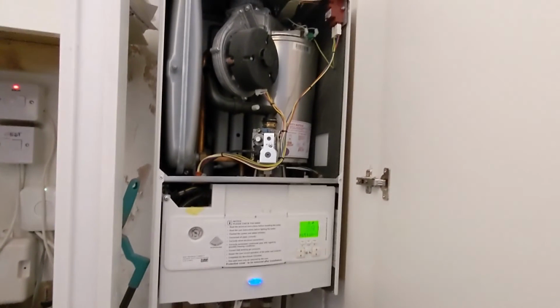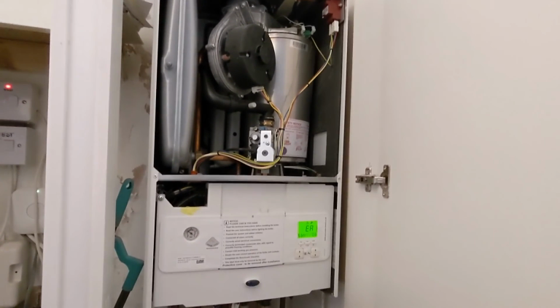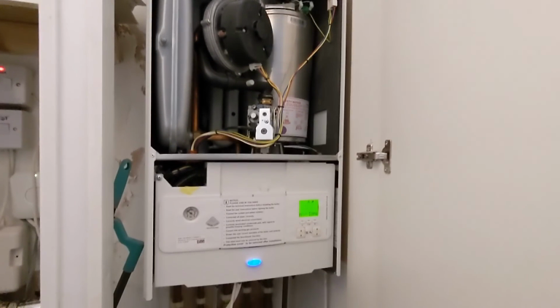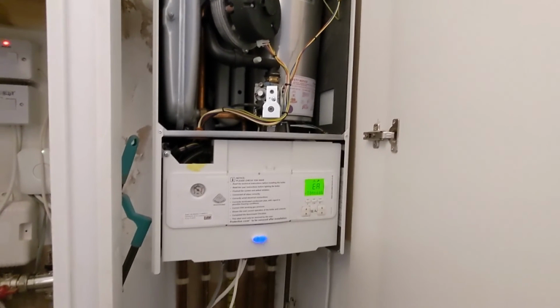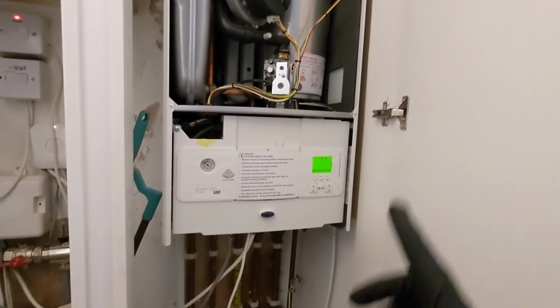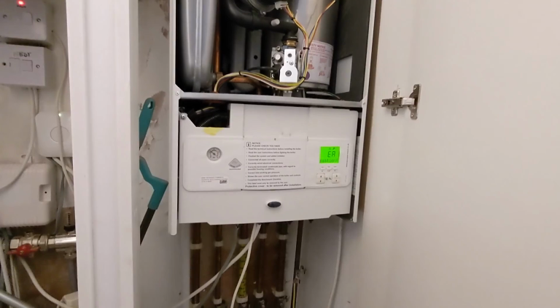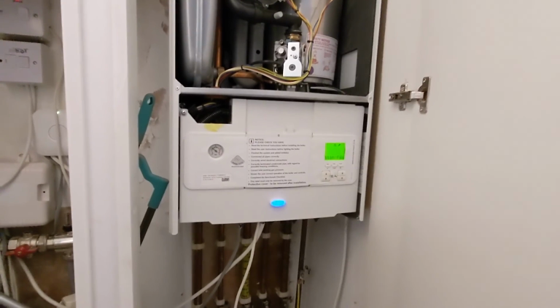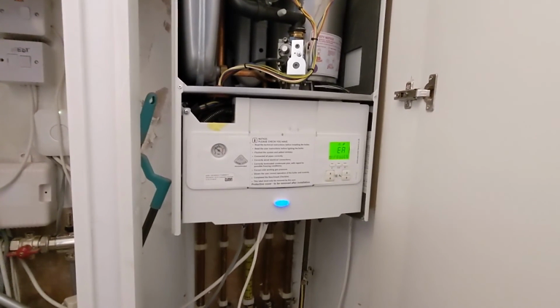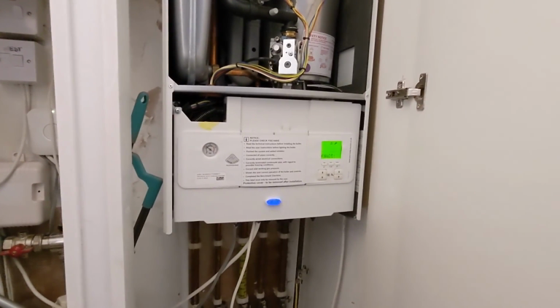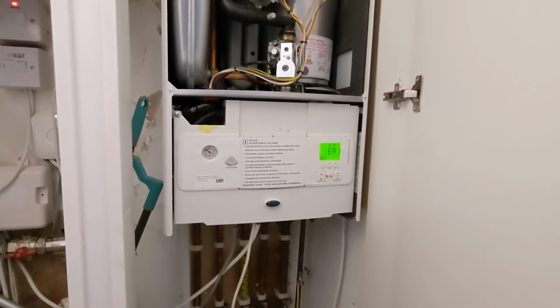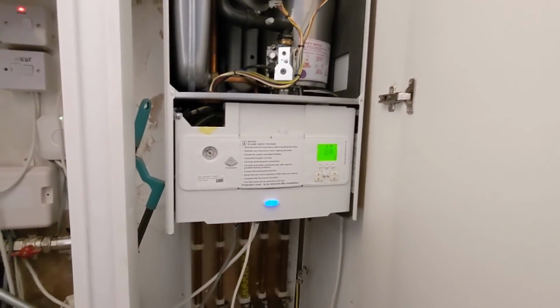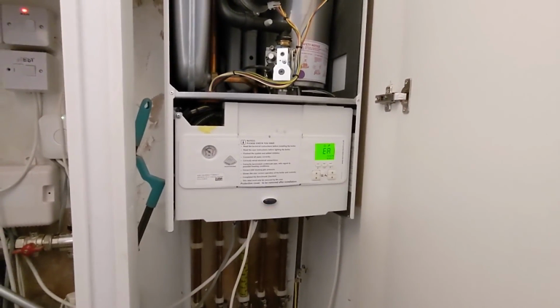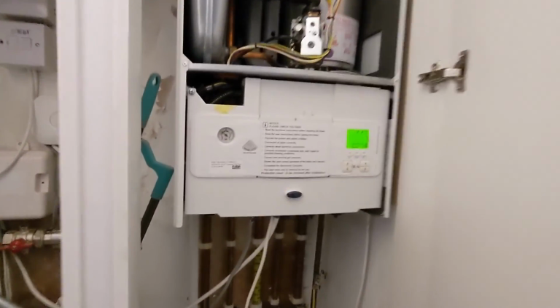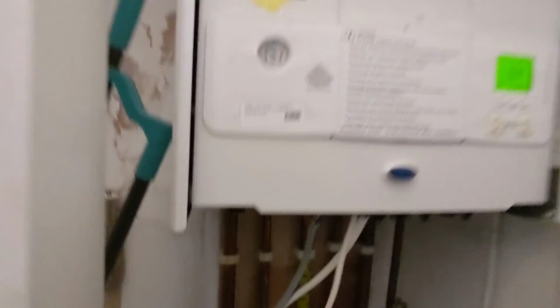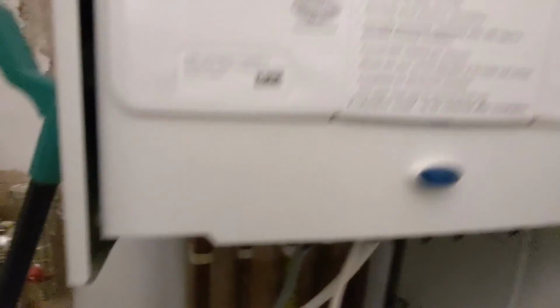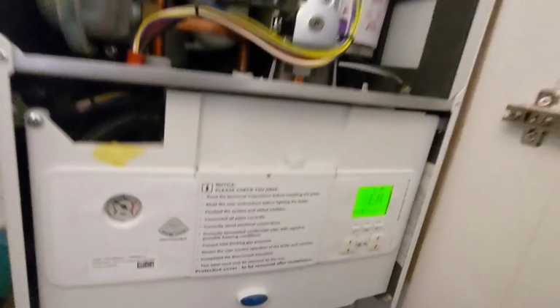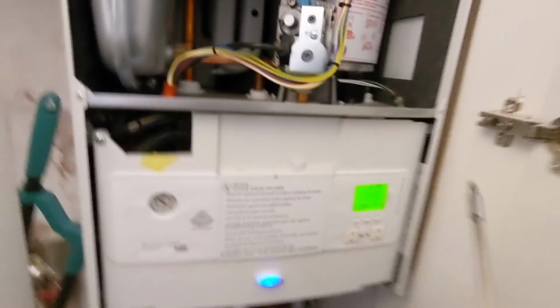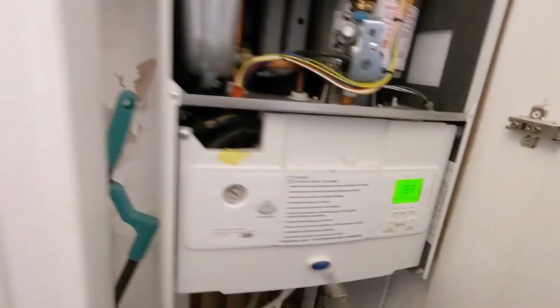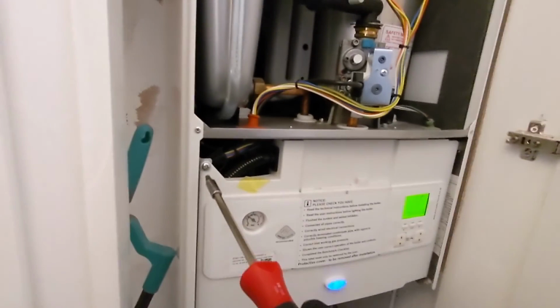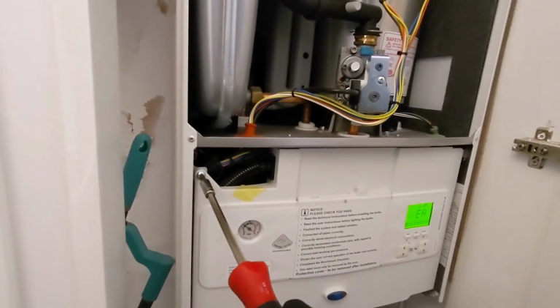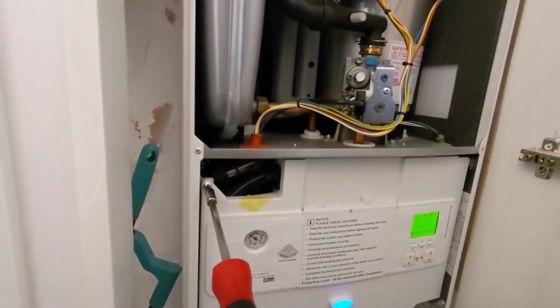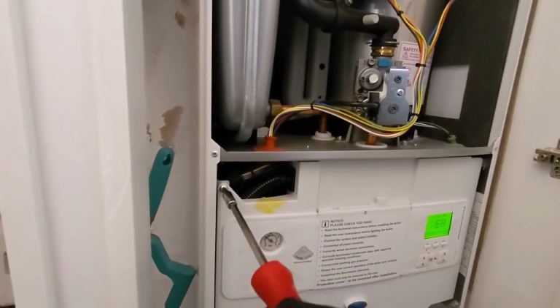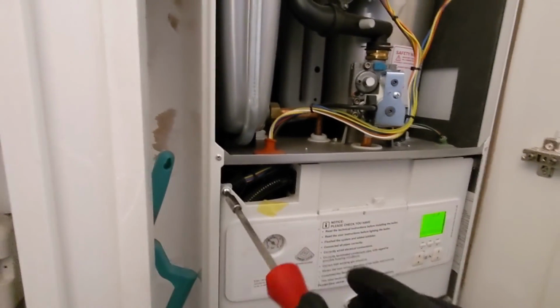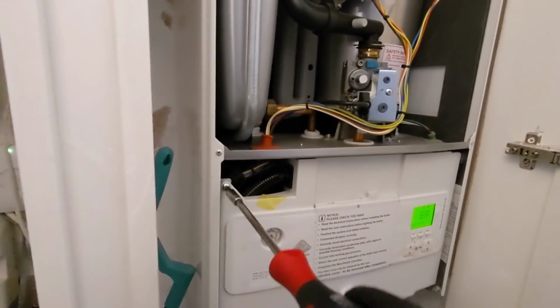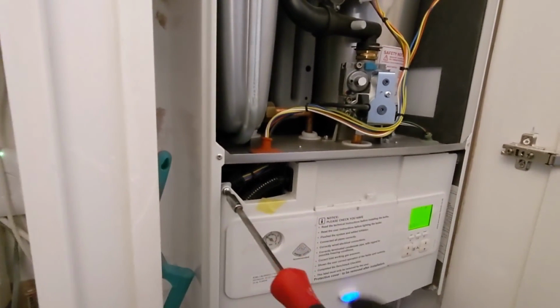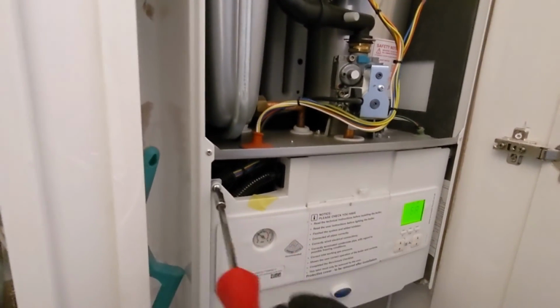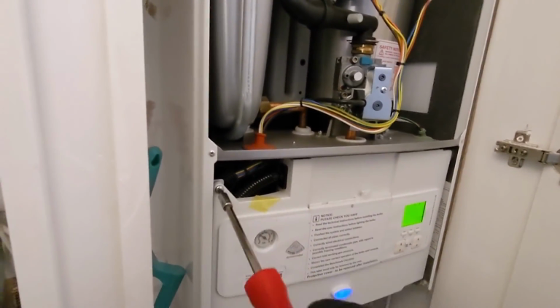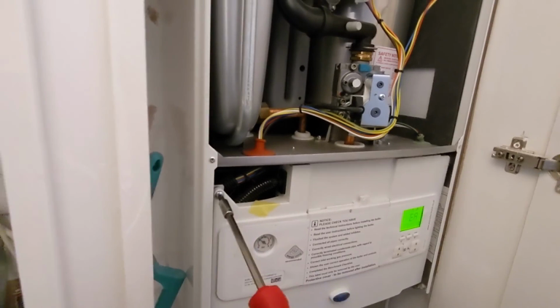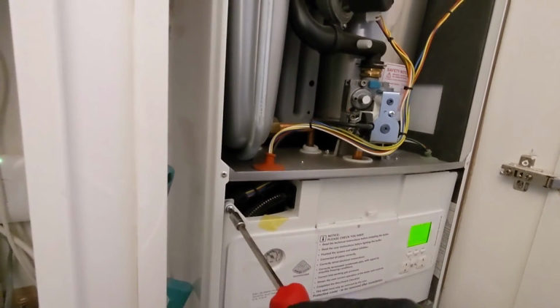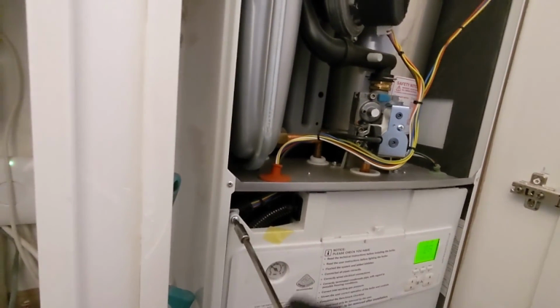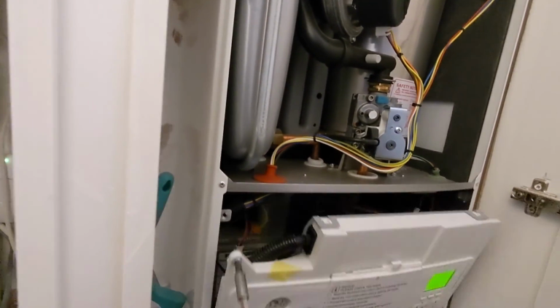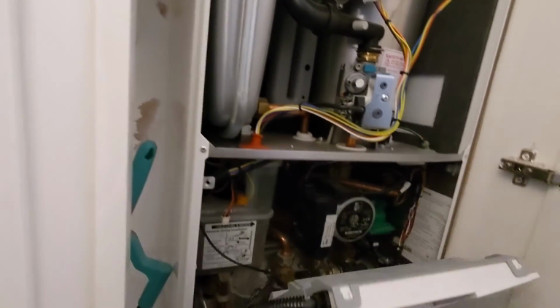In today's video we've got a Worcester Bosch ERP with a blocked plate heat exchanger. Diagnosed this by running the hot tap and the temperature was reaching over 90 degrees, so we've got a blocking in the plate heat exchanger.